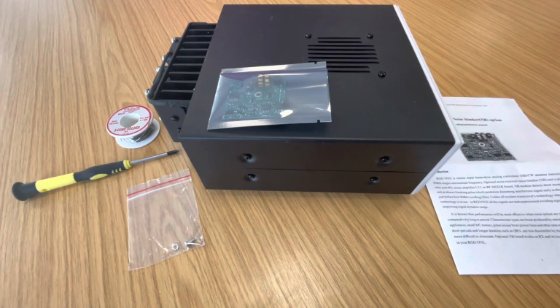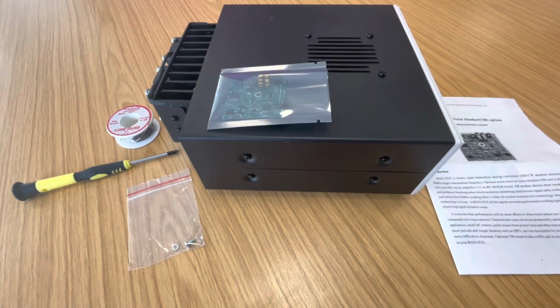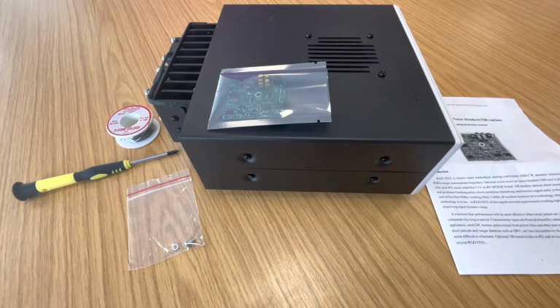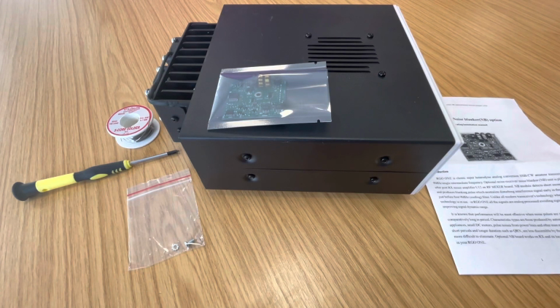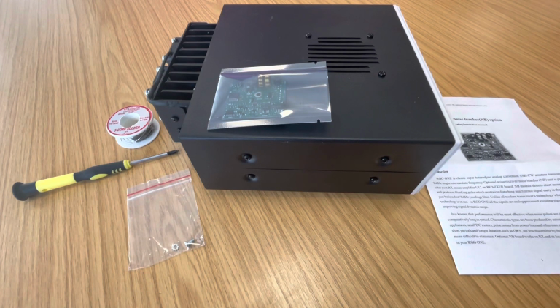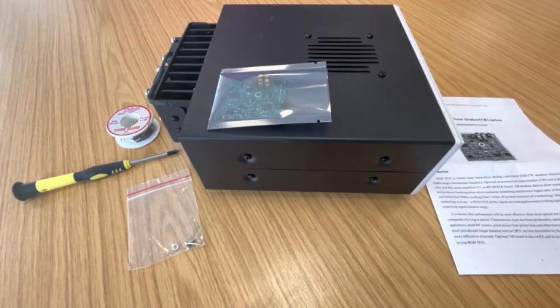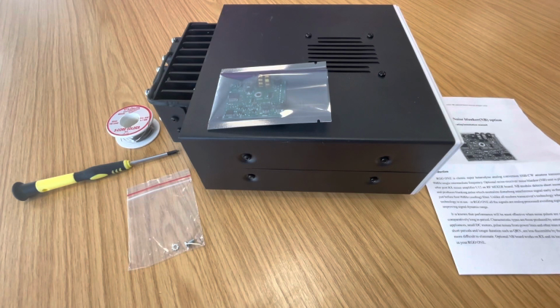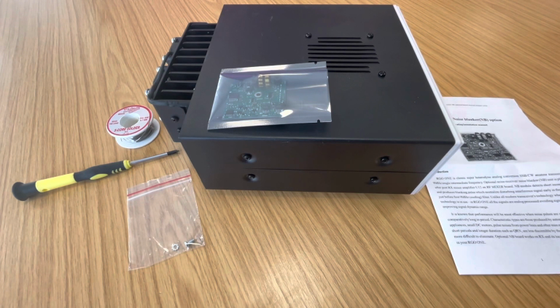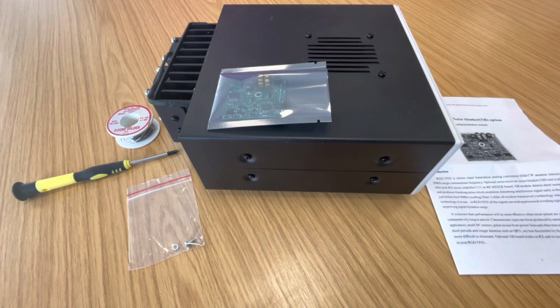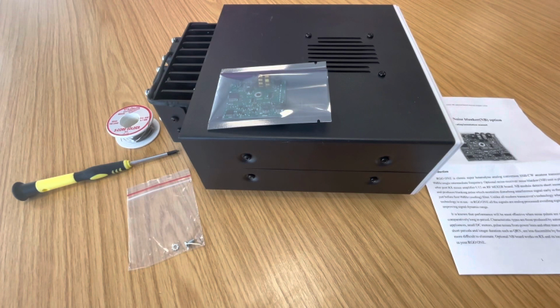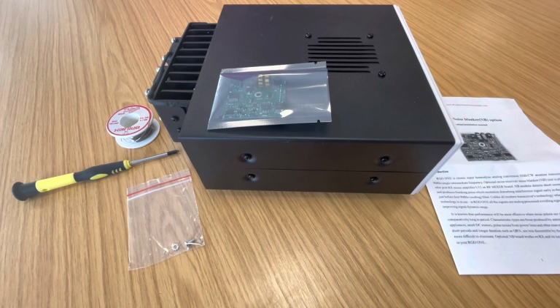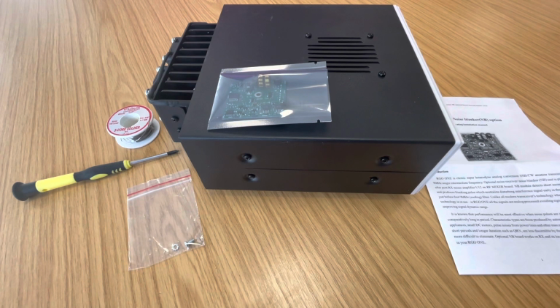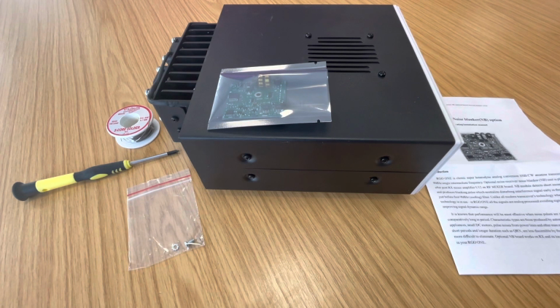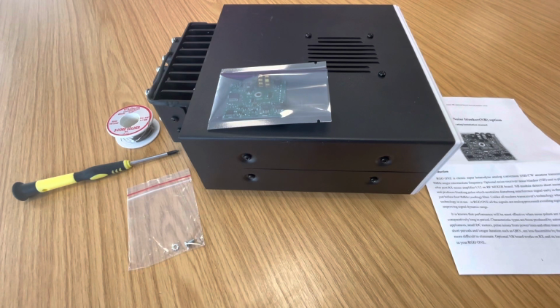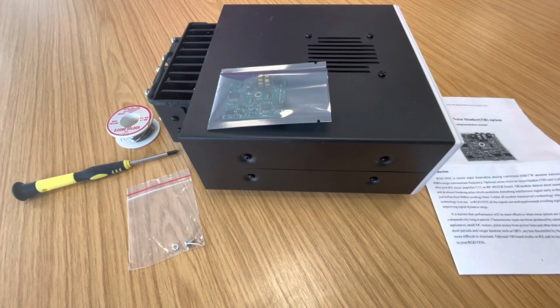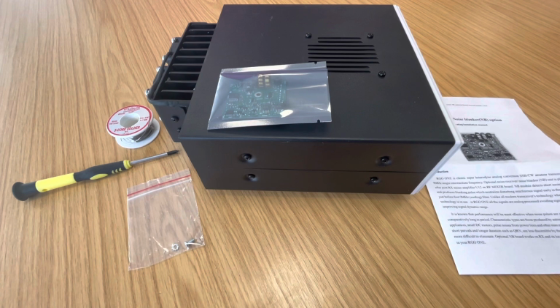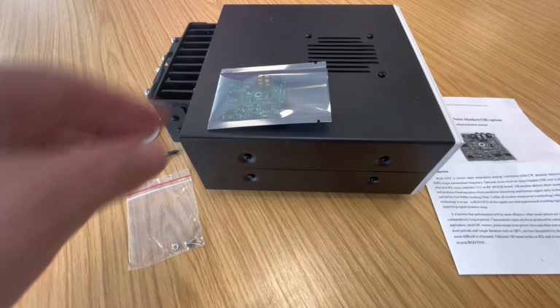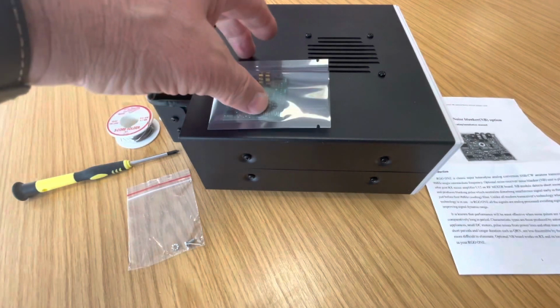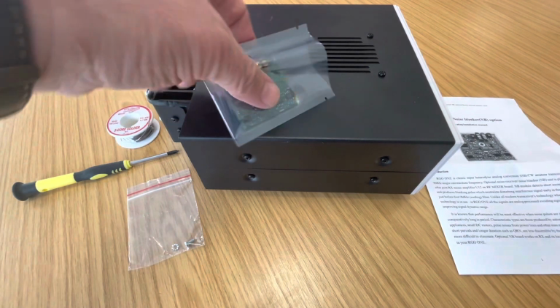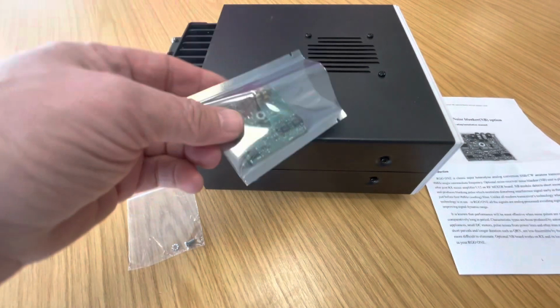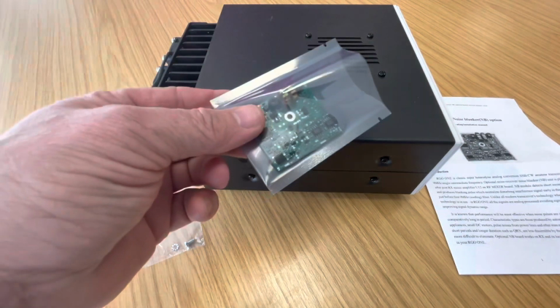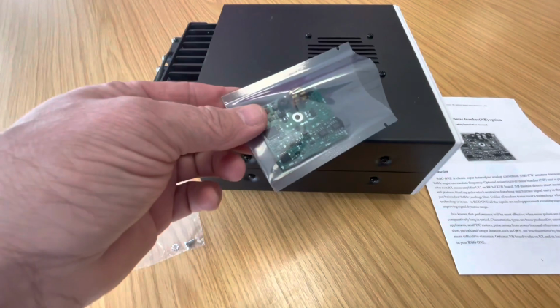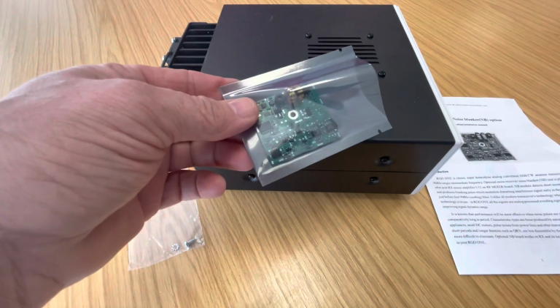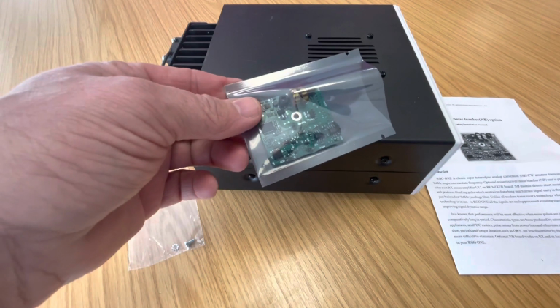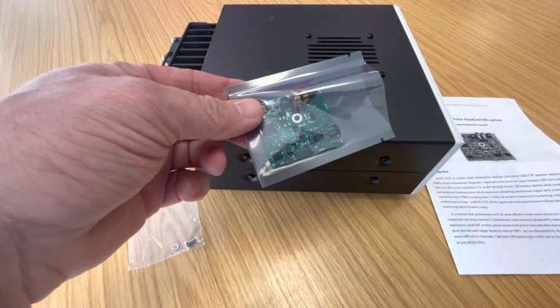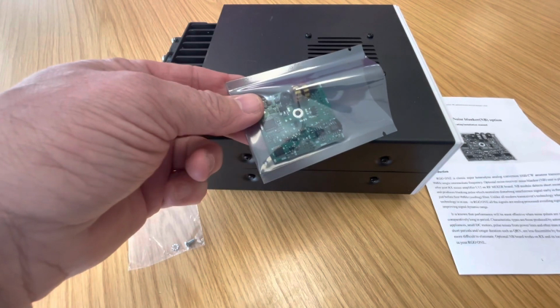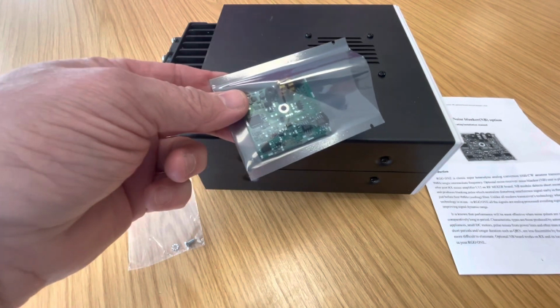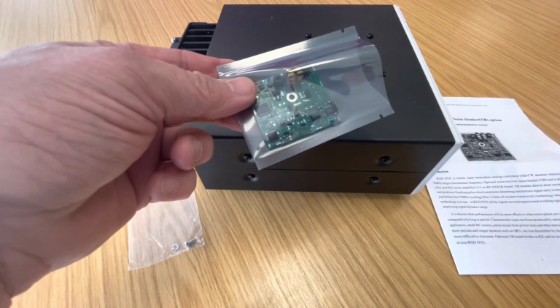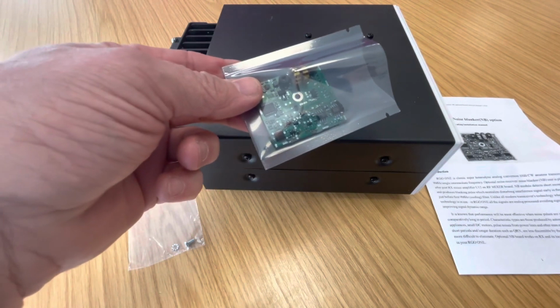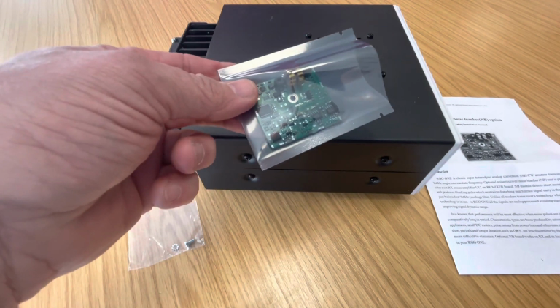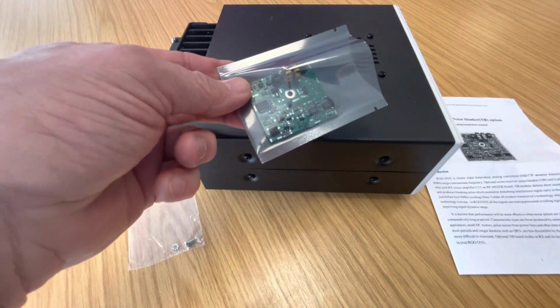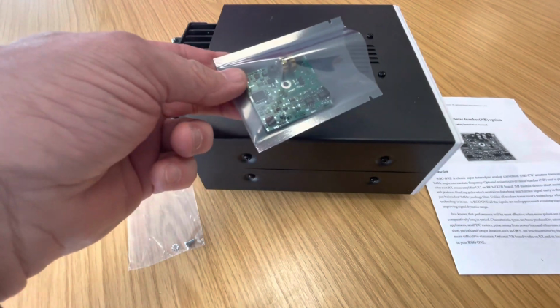Hi, this is Tom, Mike 7 Mike Charlie Quebec, and we're just about to install this noise blanker into the RGO1.